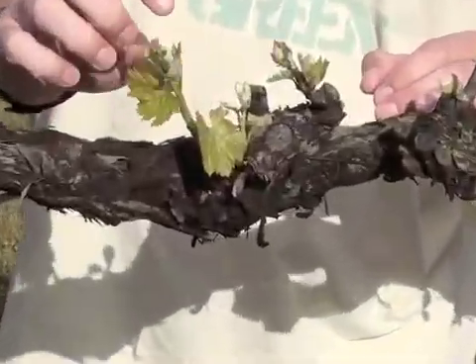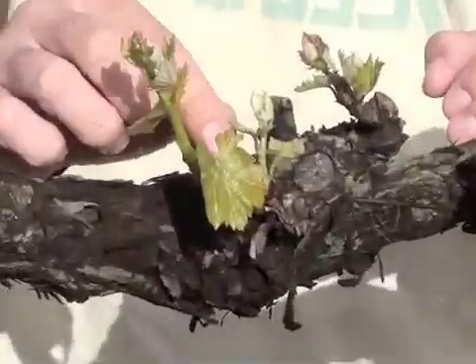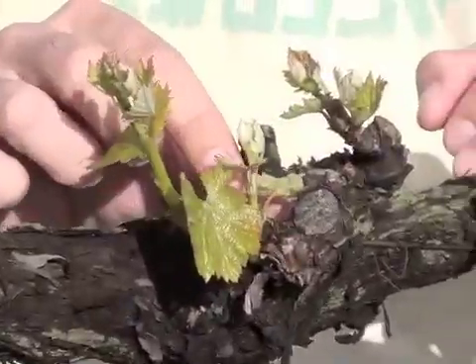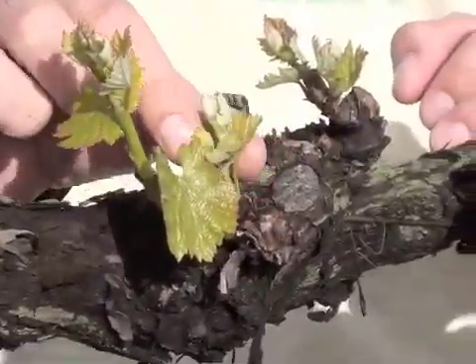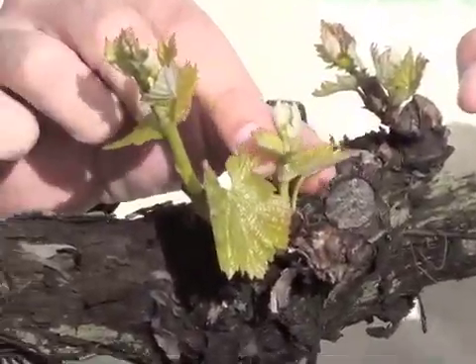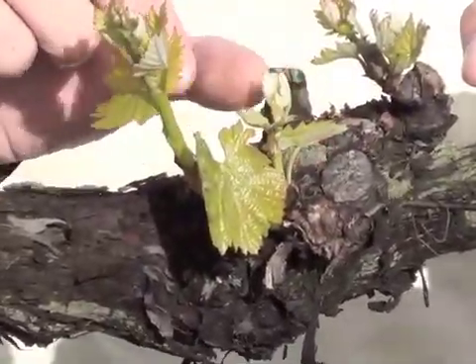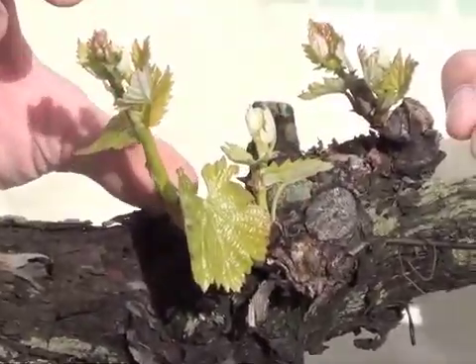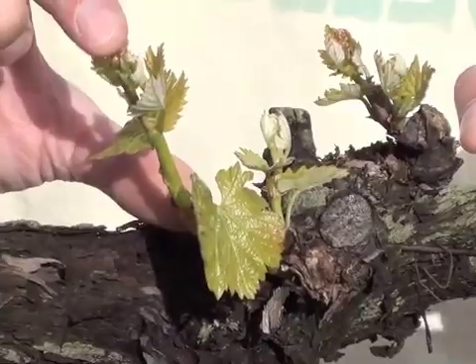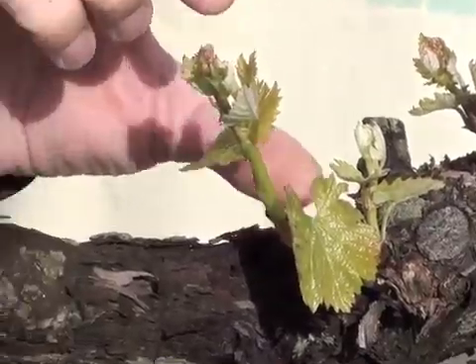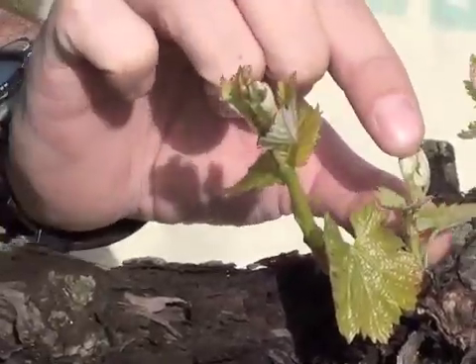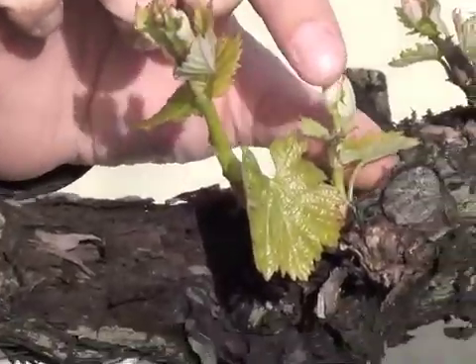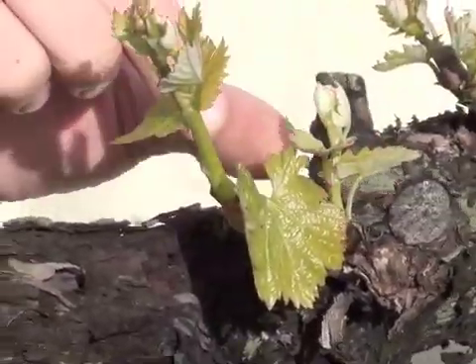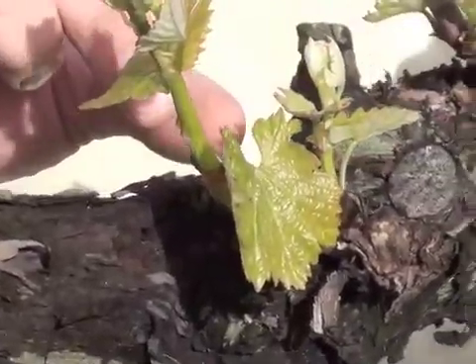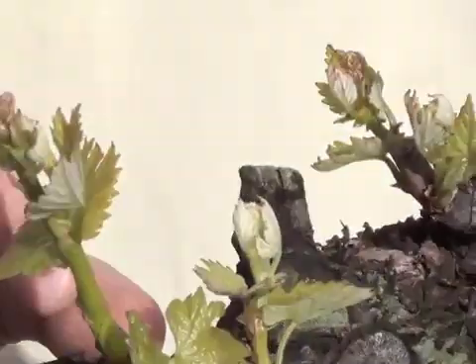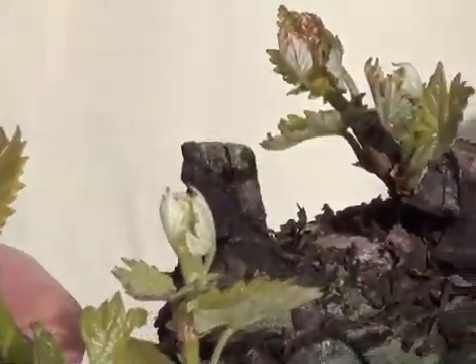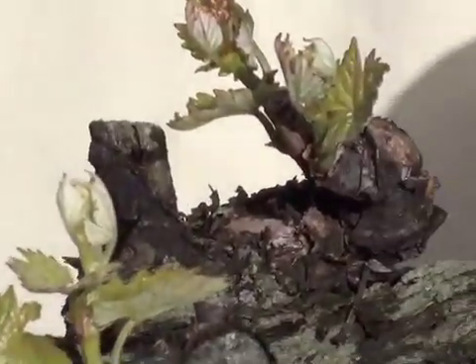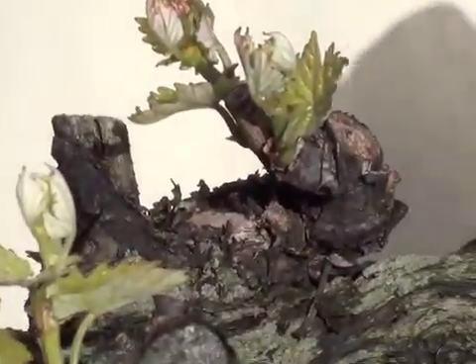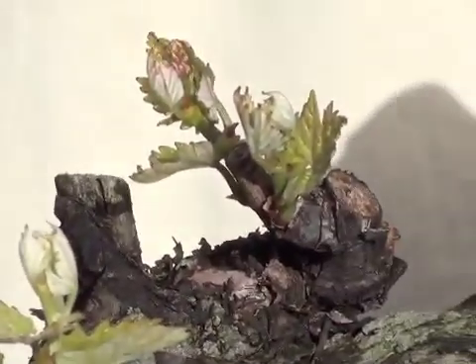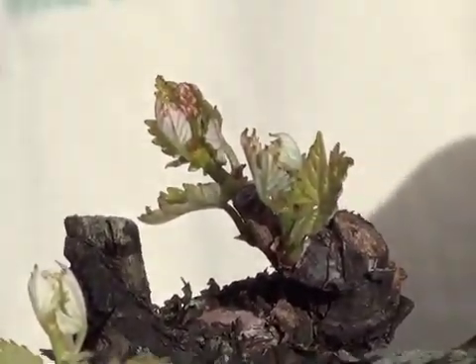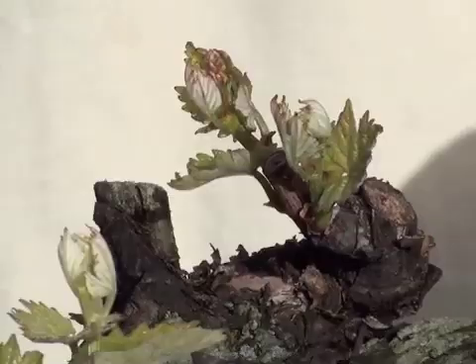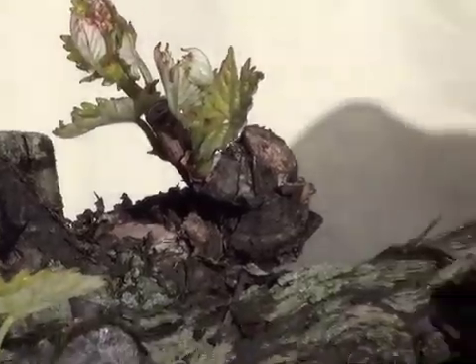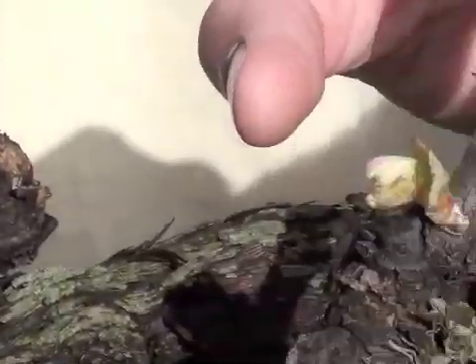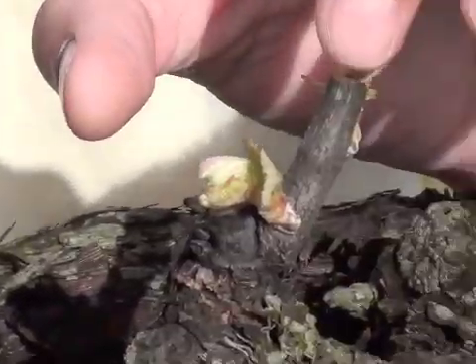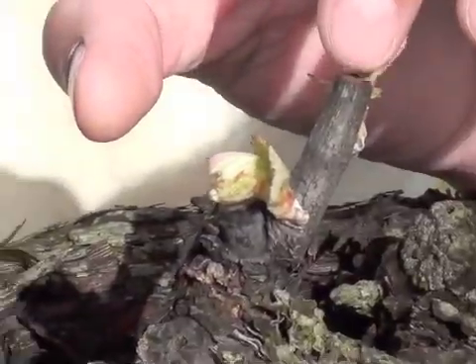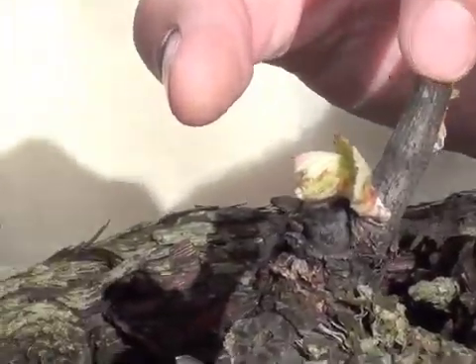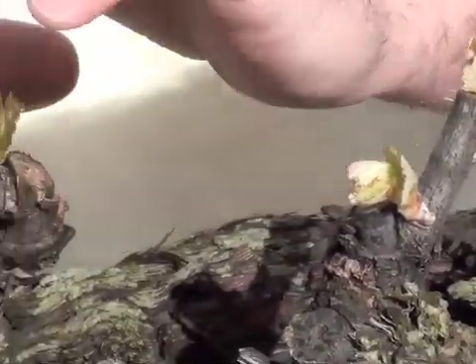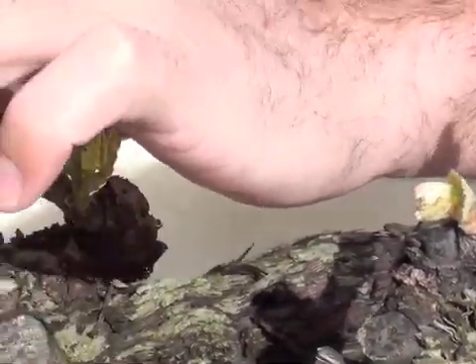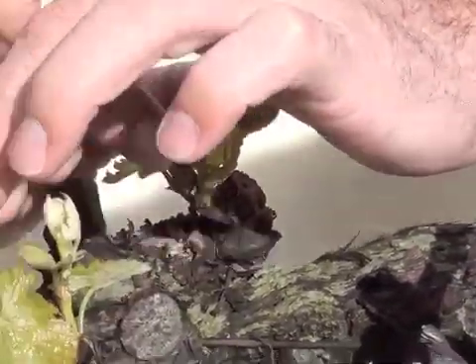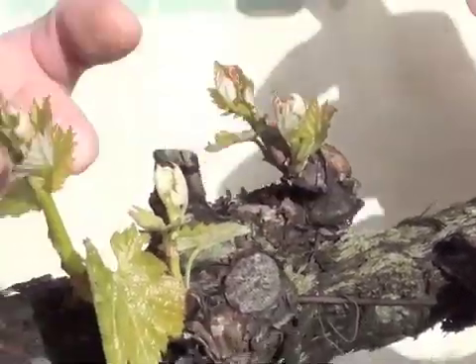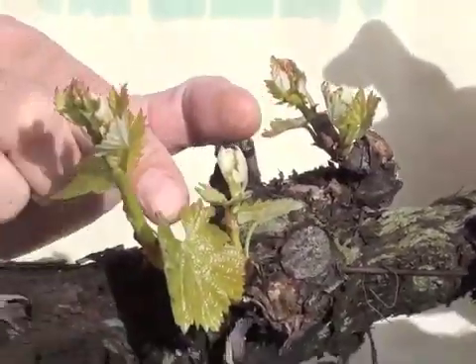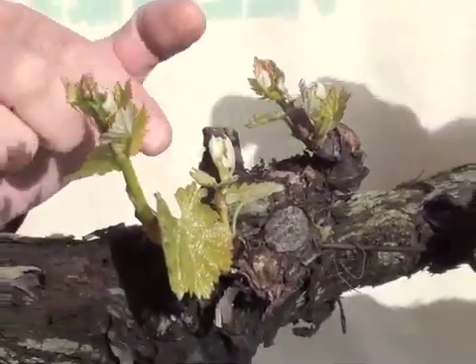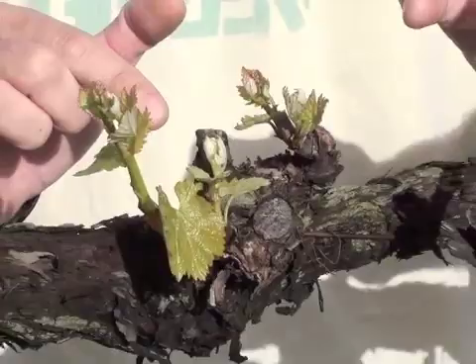We are now at bud break. Bud break is the initial growth of different buds. We've gone ahead and we've spur pruned this vine to two buds per spur.